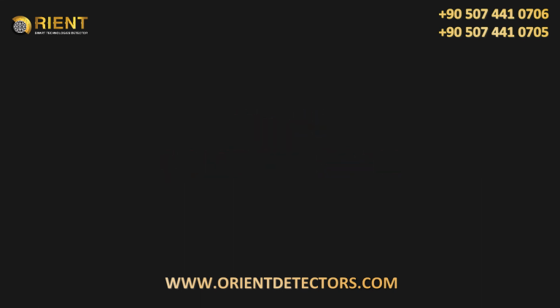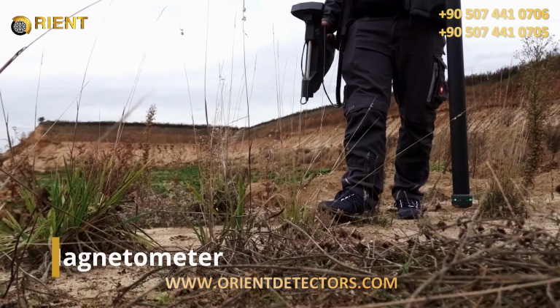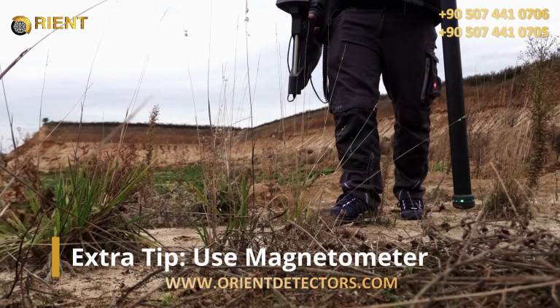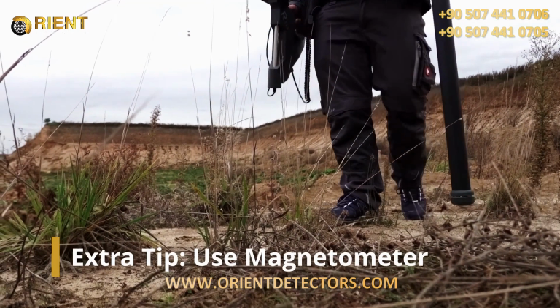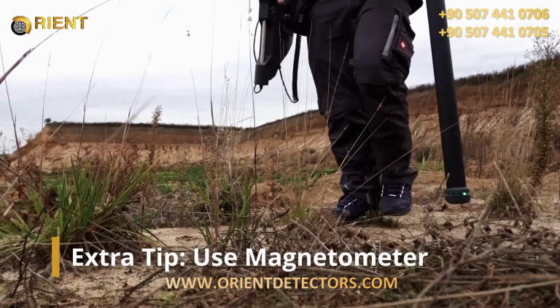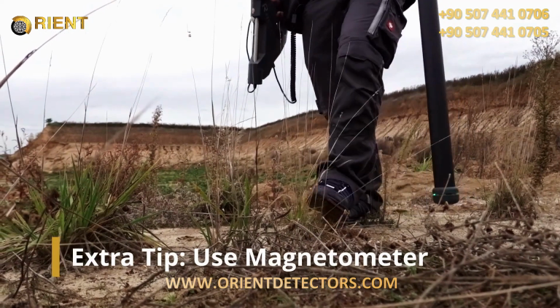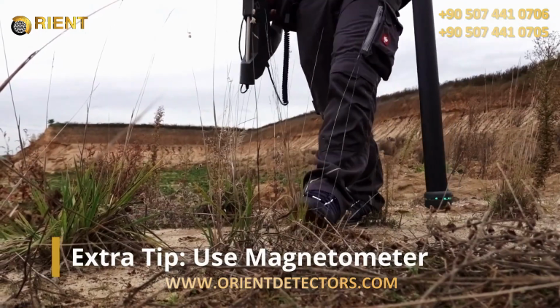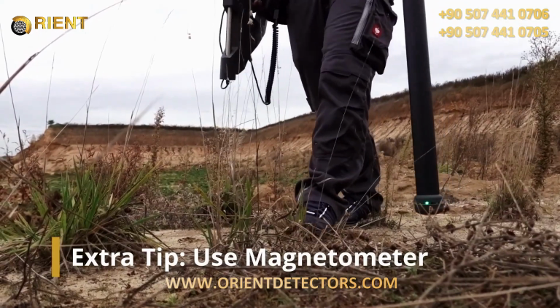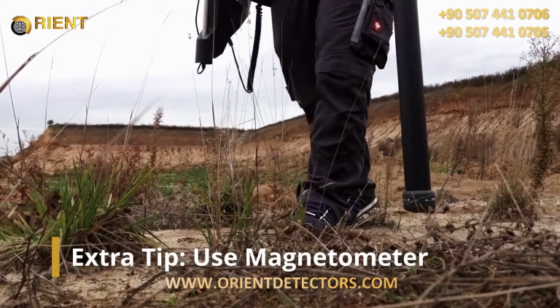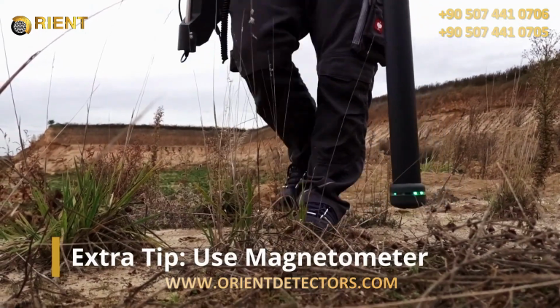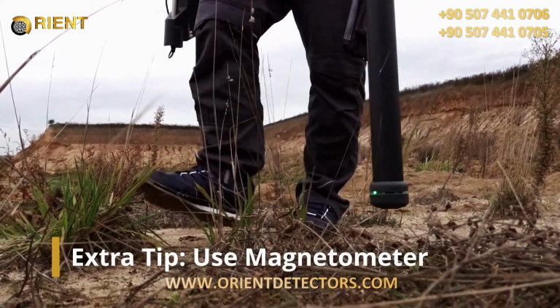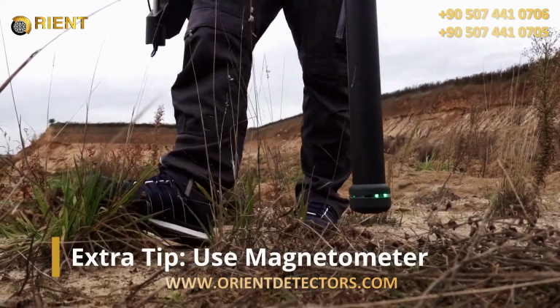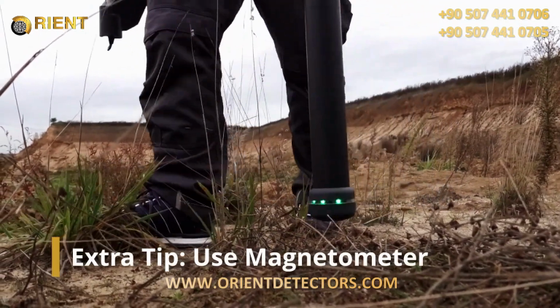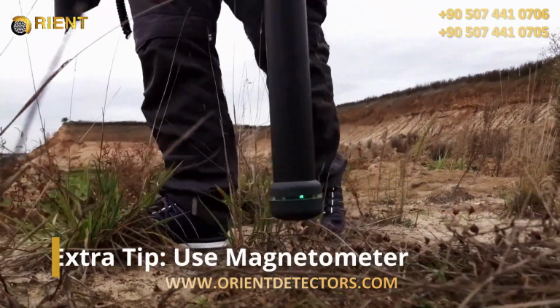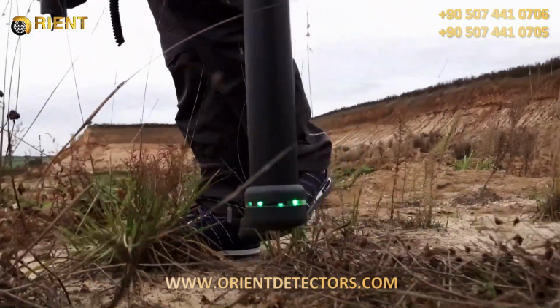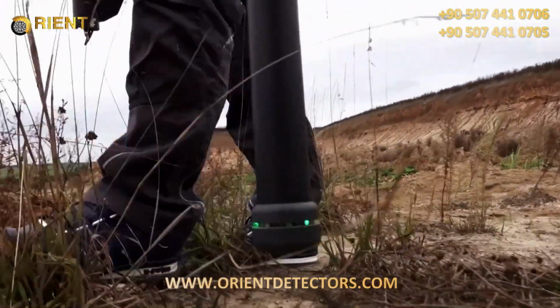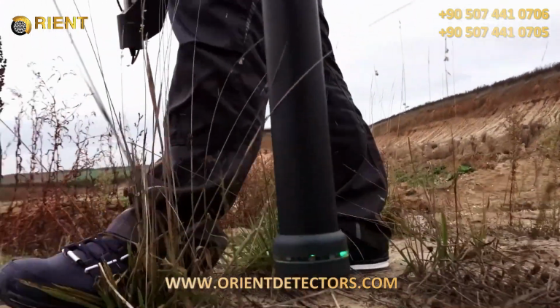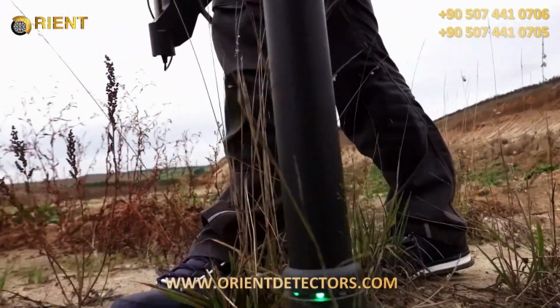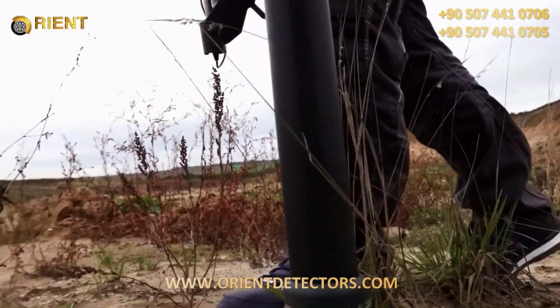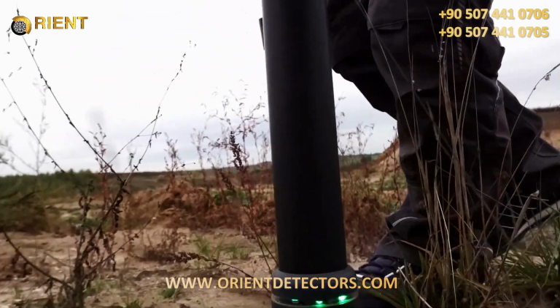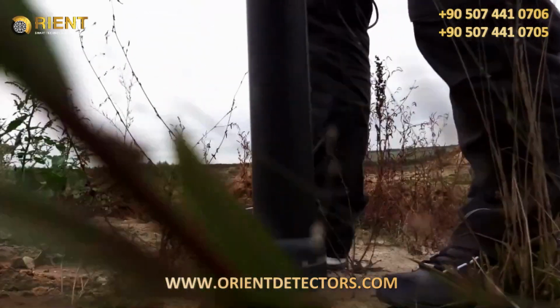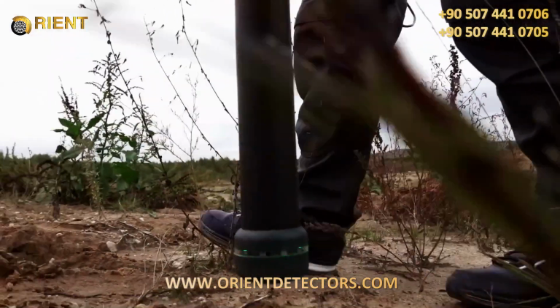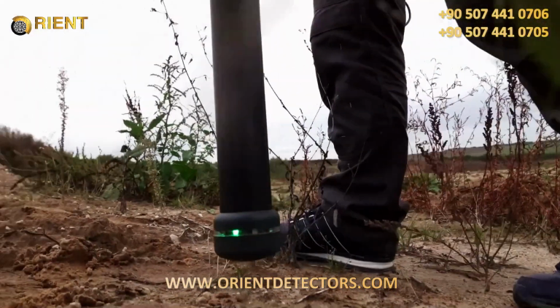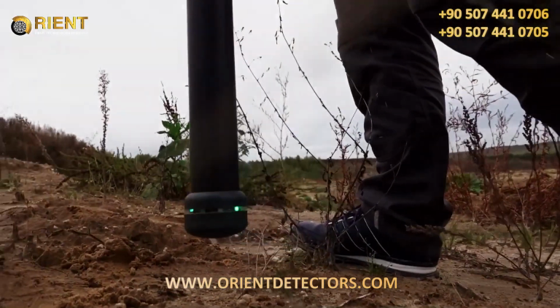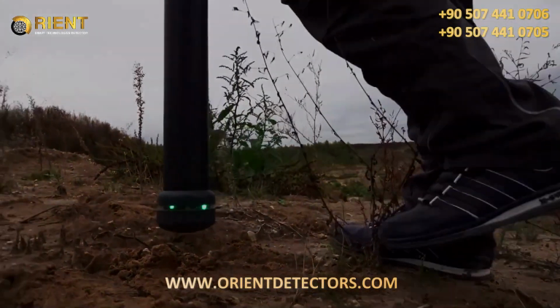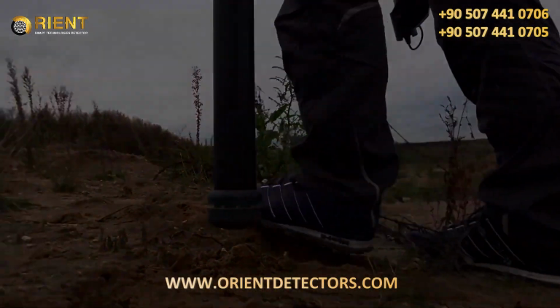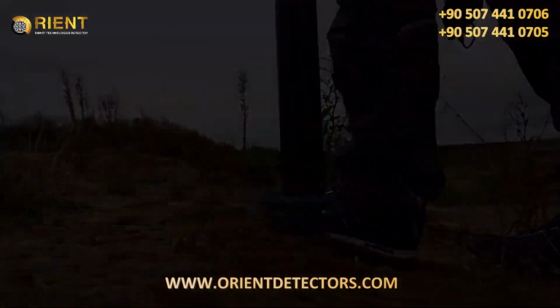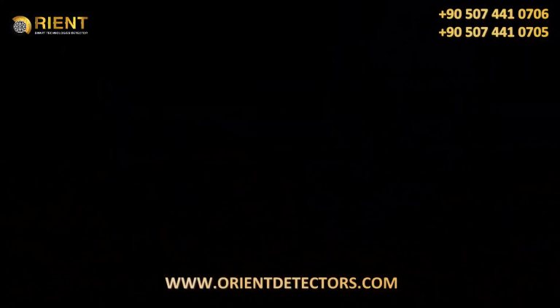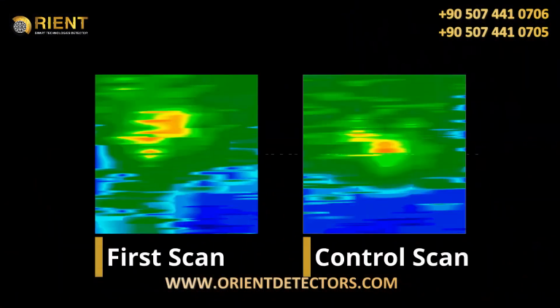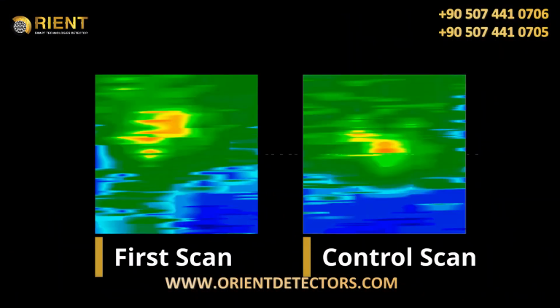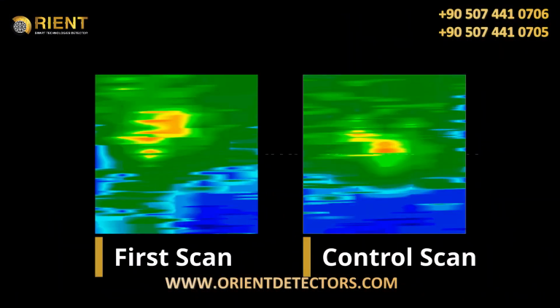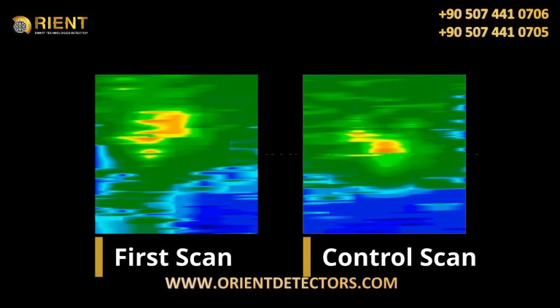If you don't have a precise idea yet where to start scanning, it can be useful to use a magnetometer to scan the target area and clear it of interesting objects such as ferrous waste. Check your scan with a second measurement.